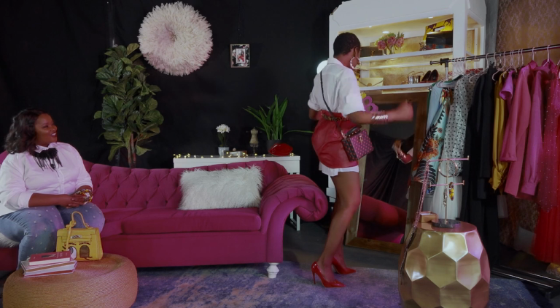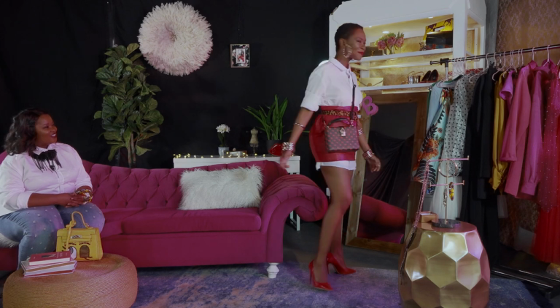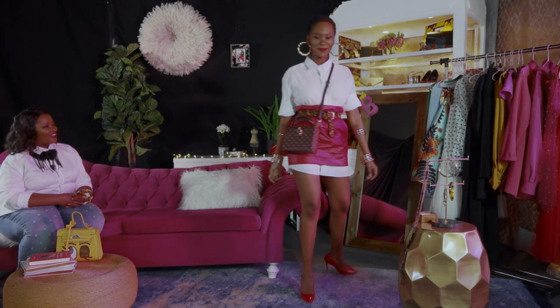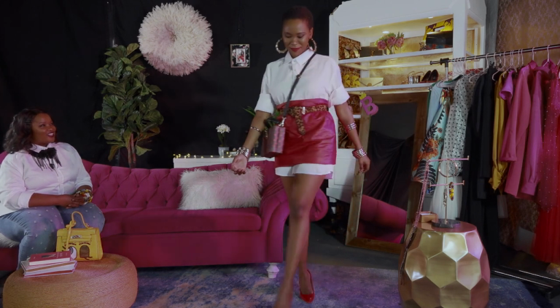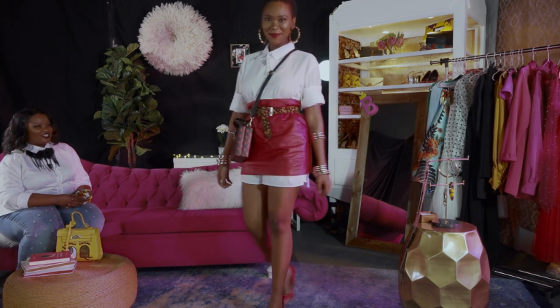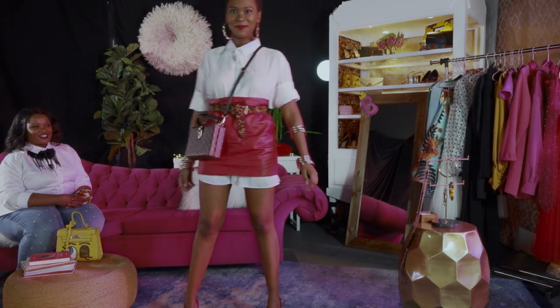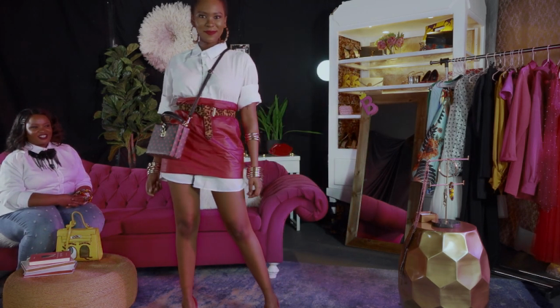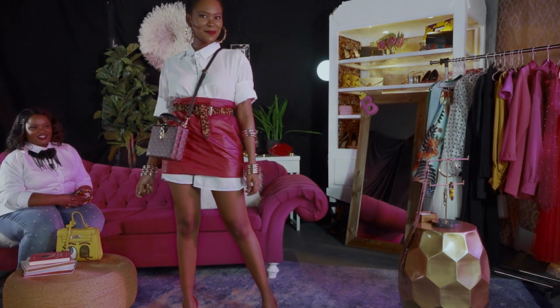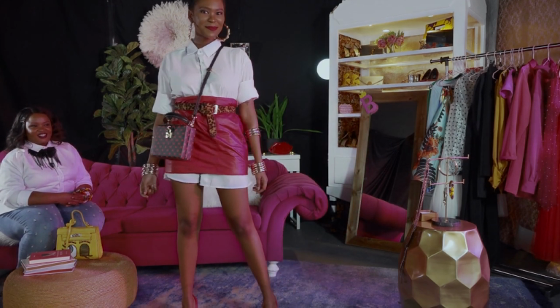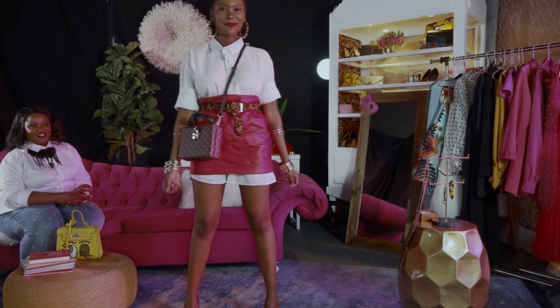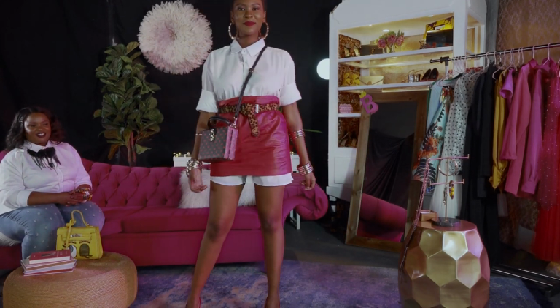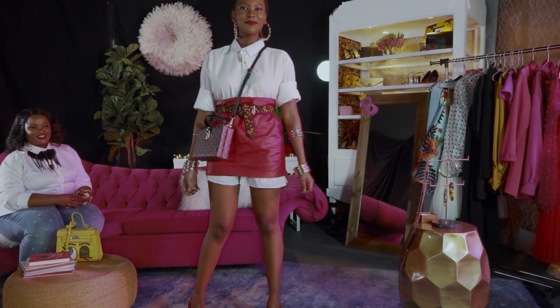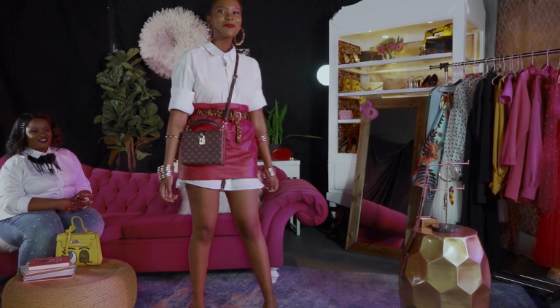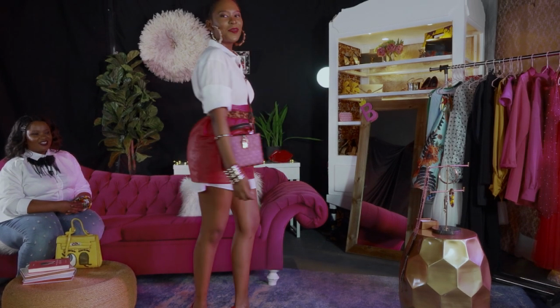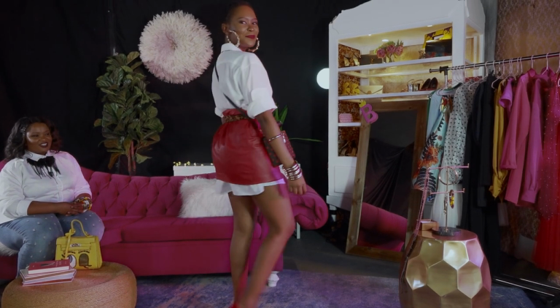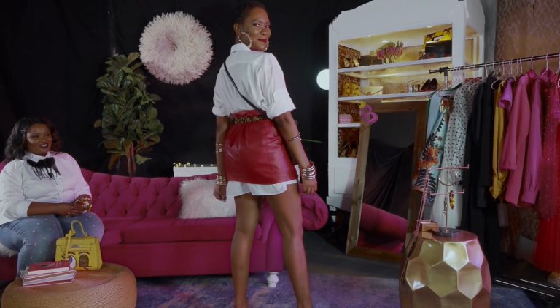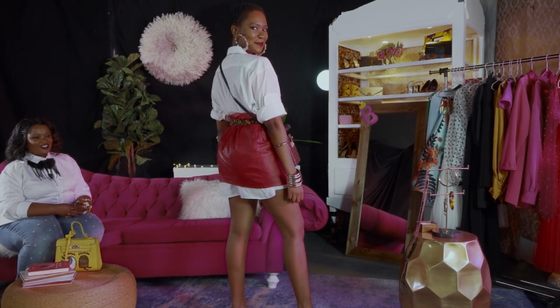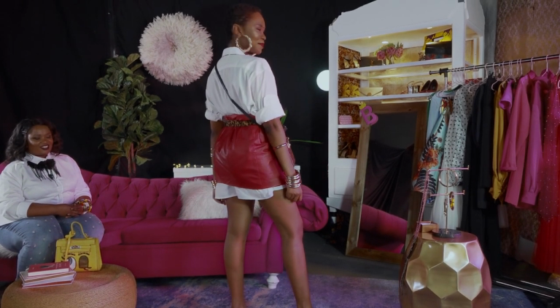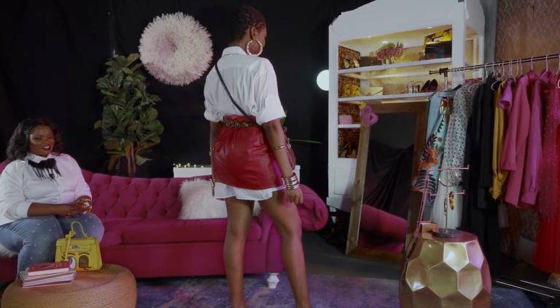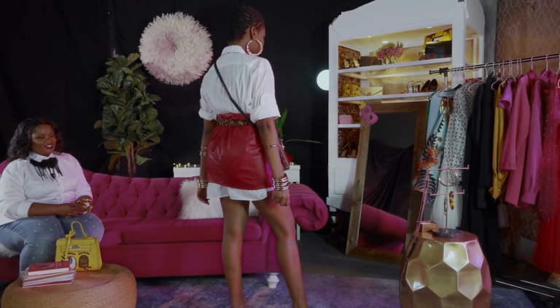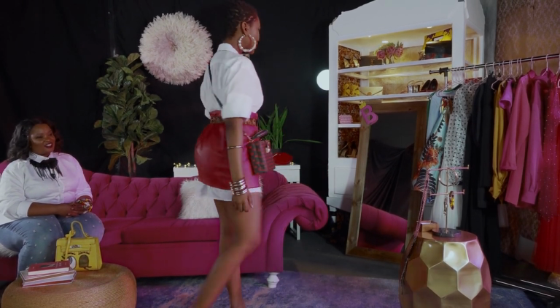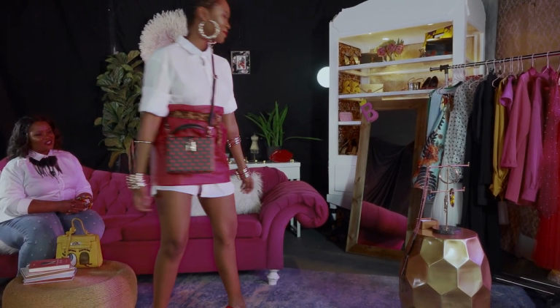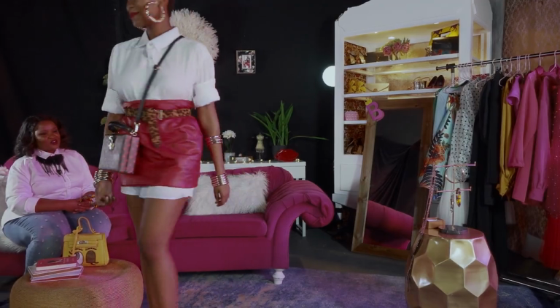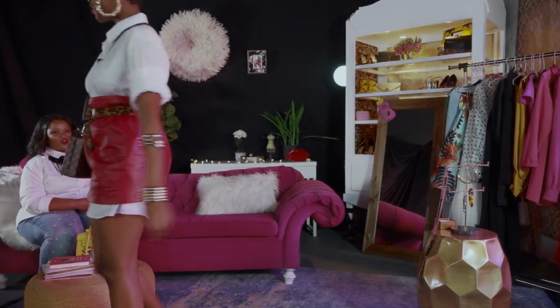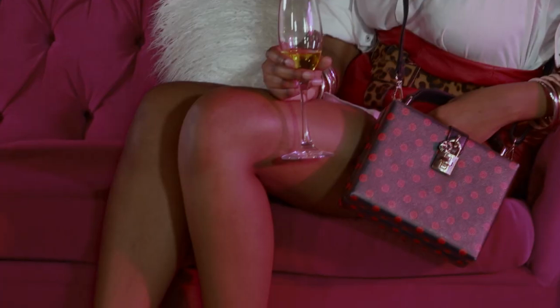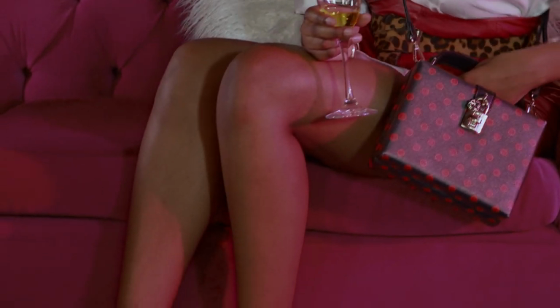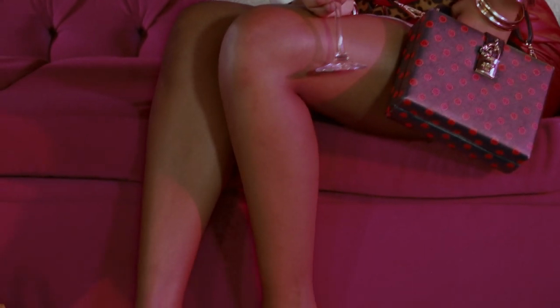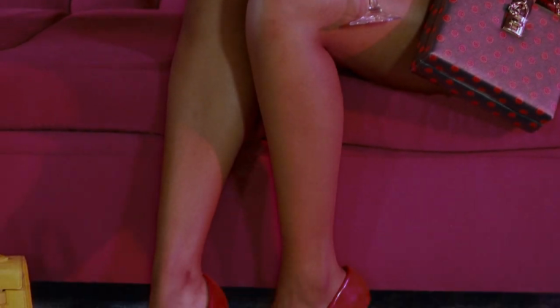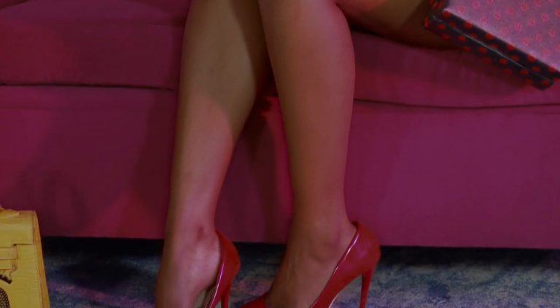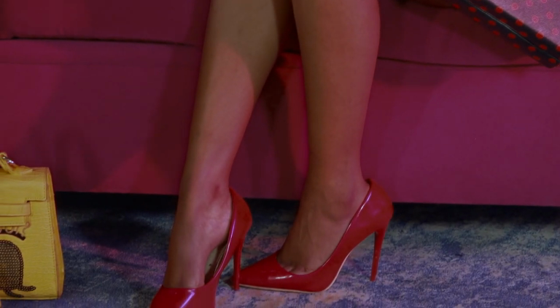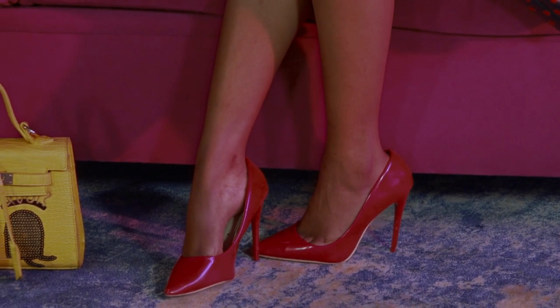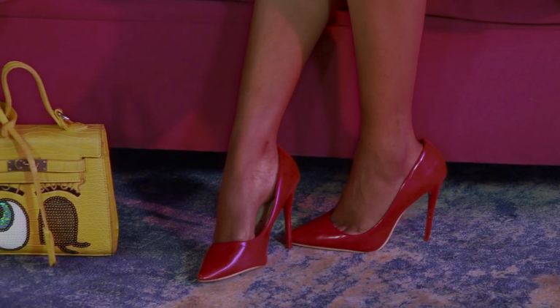A lunch look does not always have to be dull. Here we see Ludumo wearing an oversized shirt with a mini skirt. The addition of the bangles just brings the look alive. Her purse complements the entire look and the red pumps are so sexy.